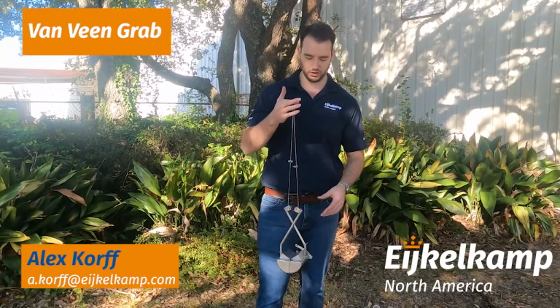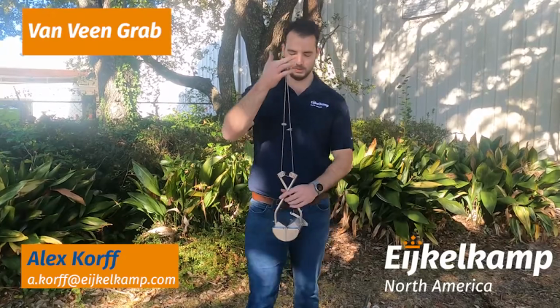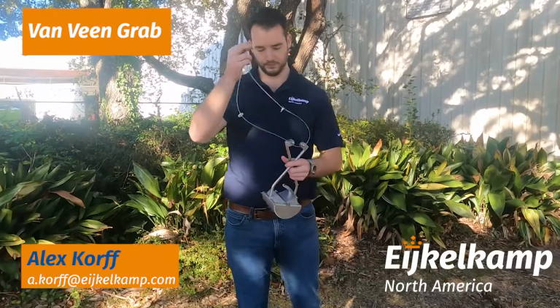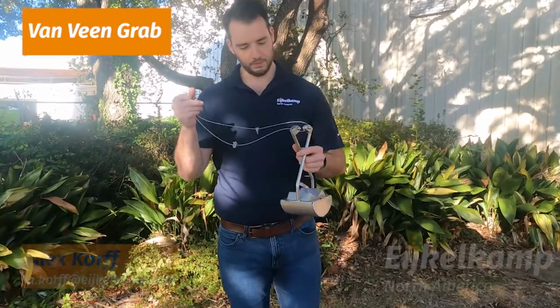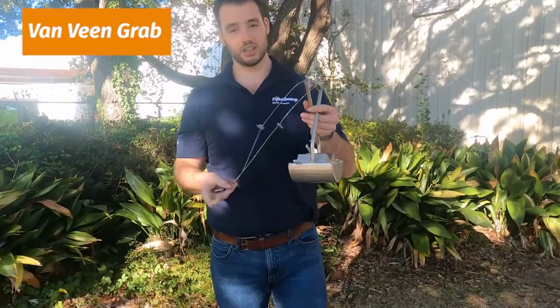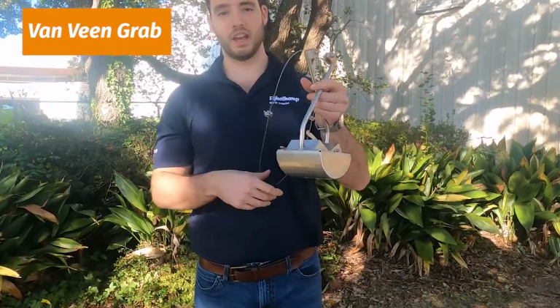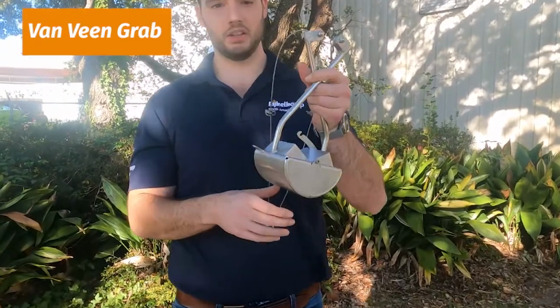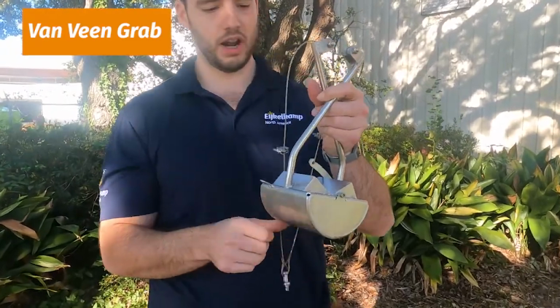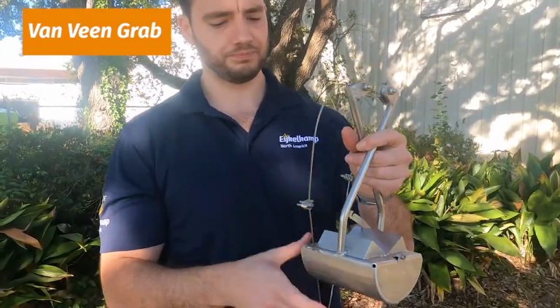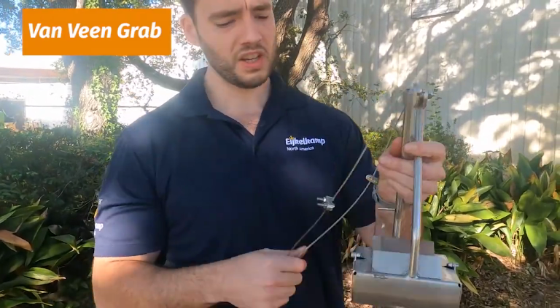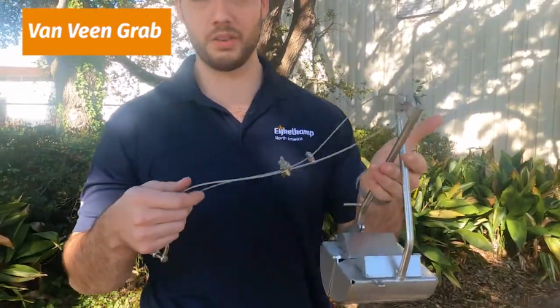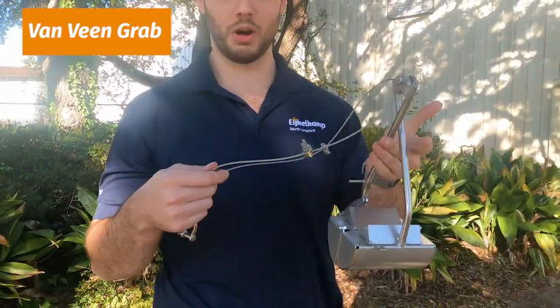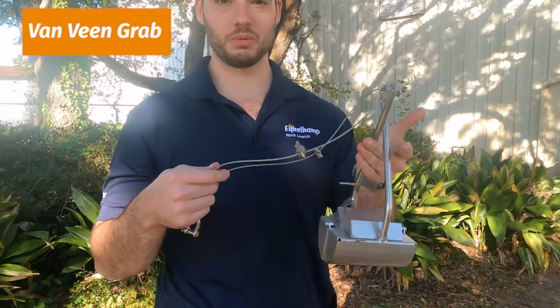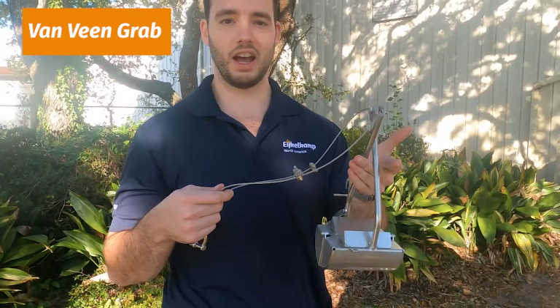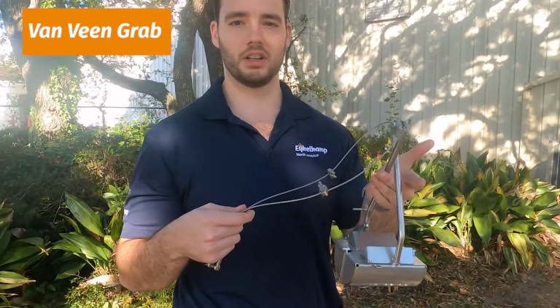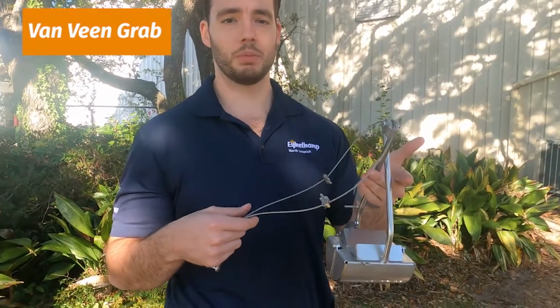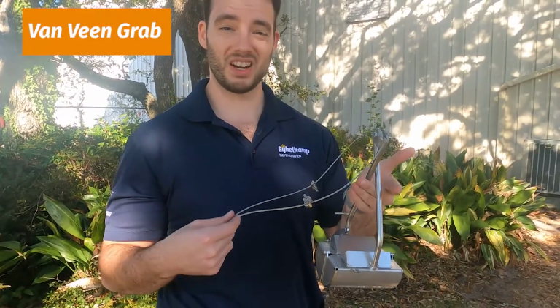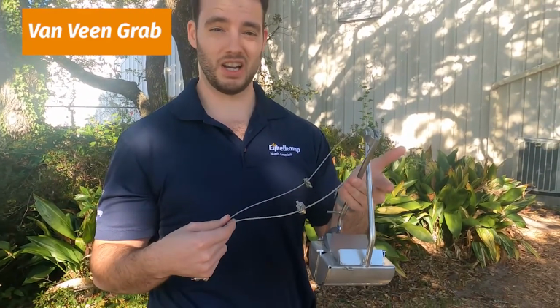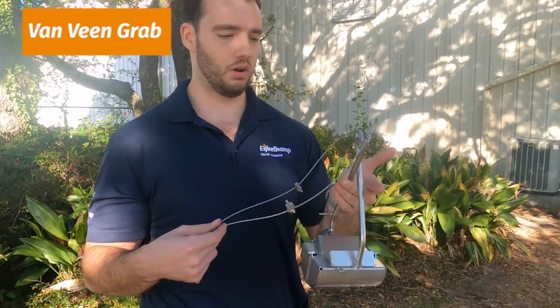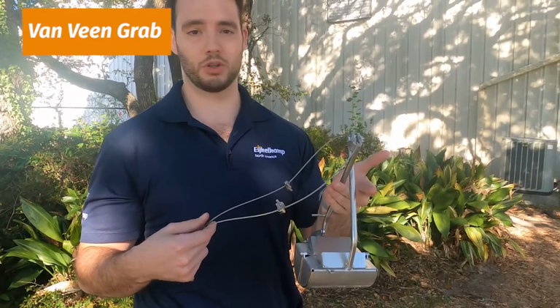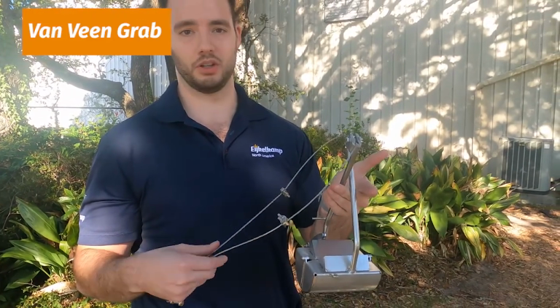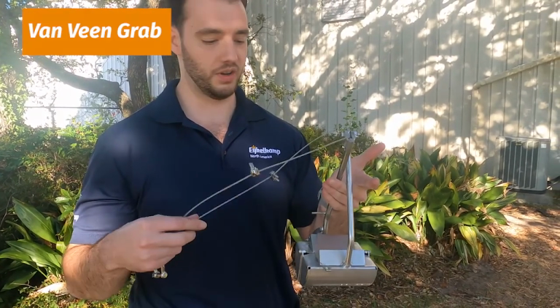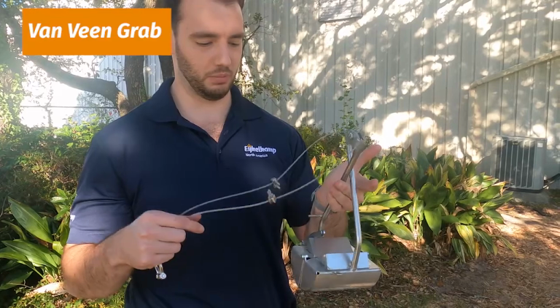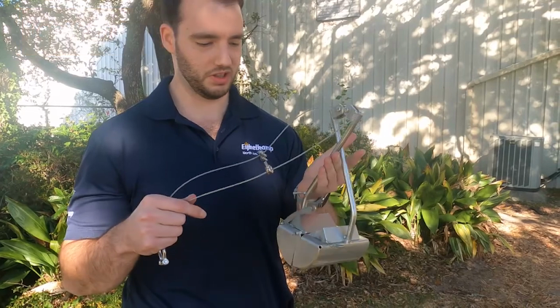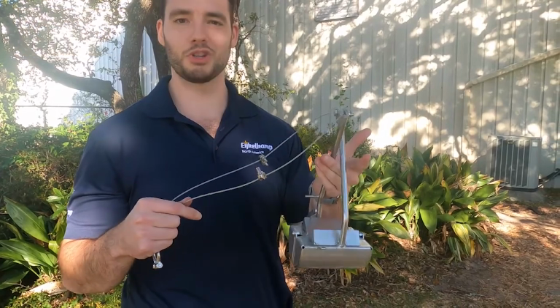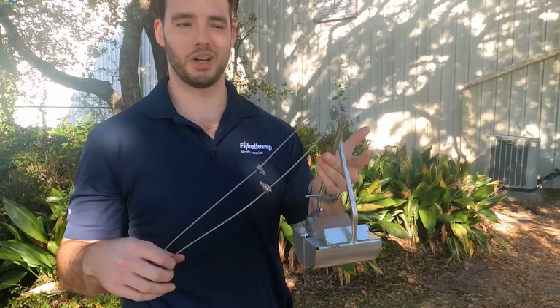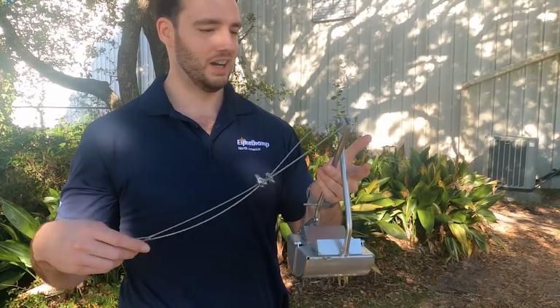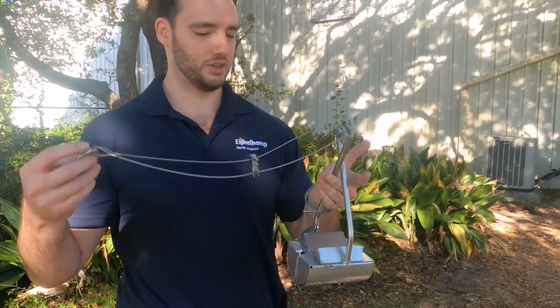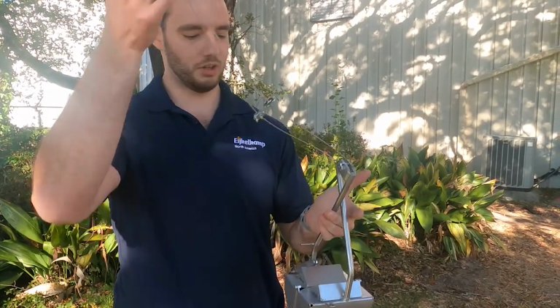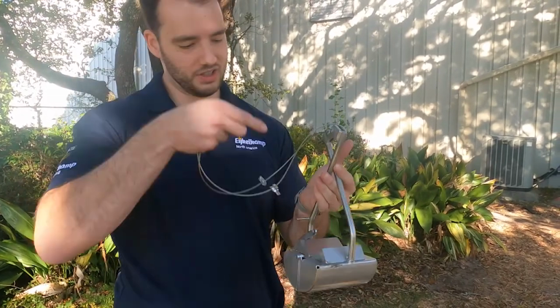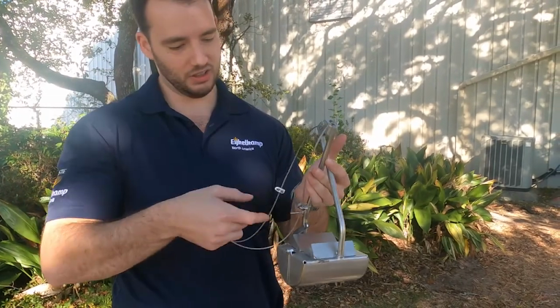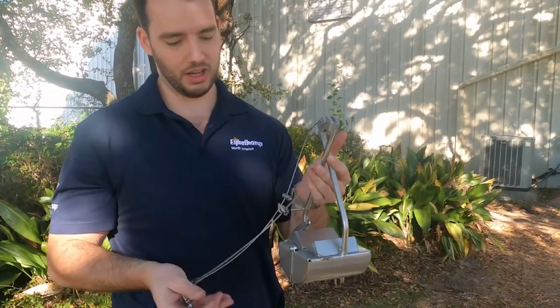So the first one — this is the Van Veen grab. This is a very small one; this one's only half a liter. But we have a lot of different sizes all the way up to 12 liters, which is very big. But this one's cute.